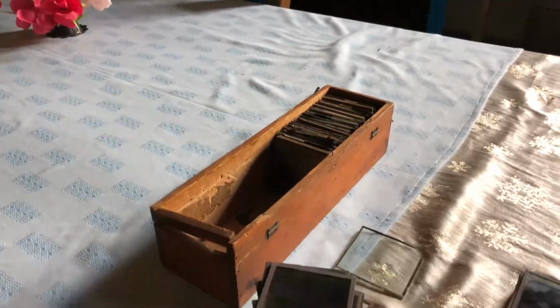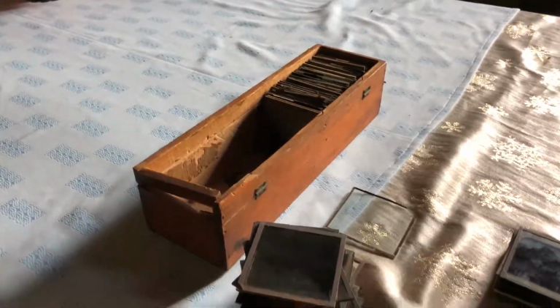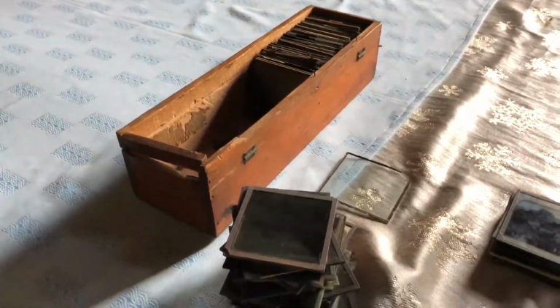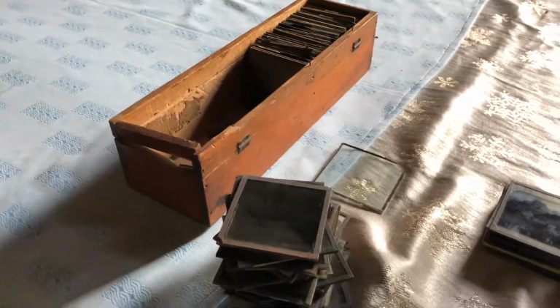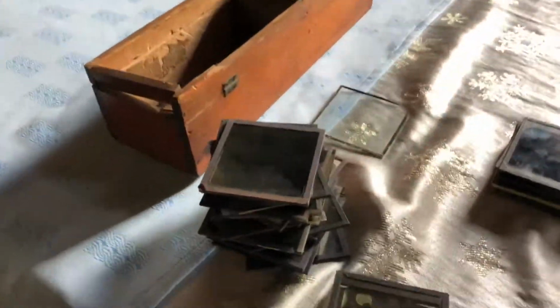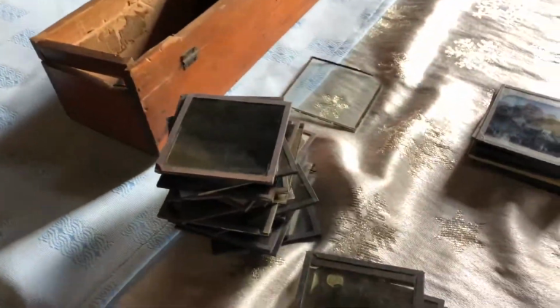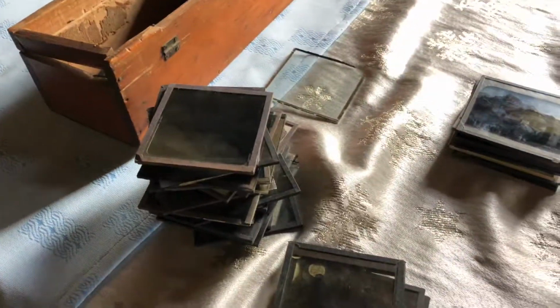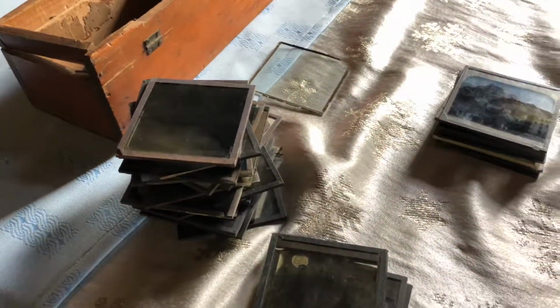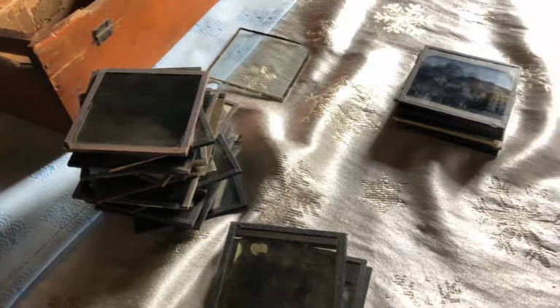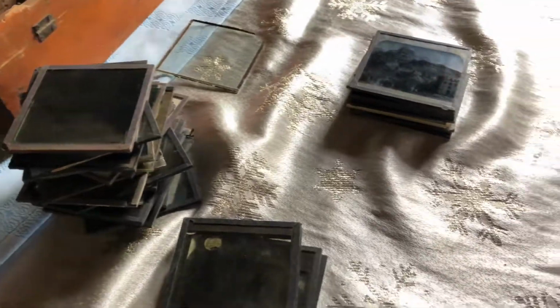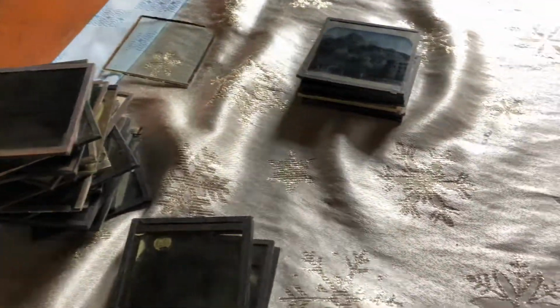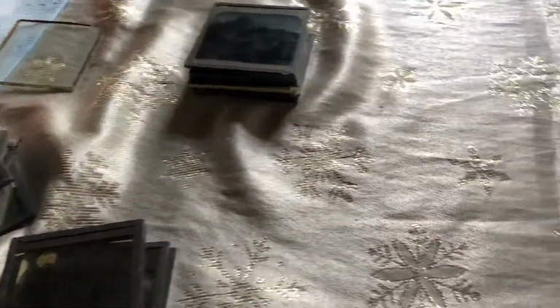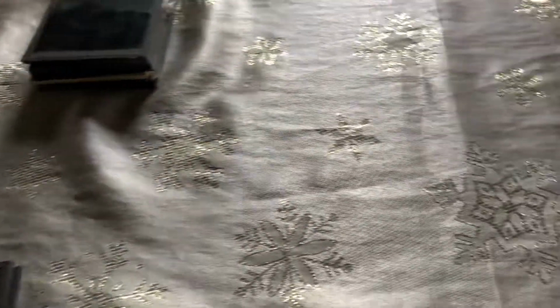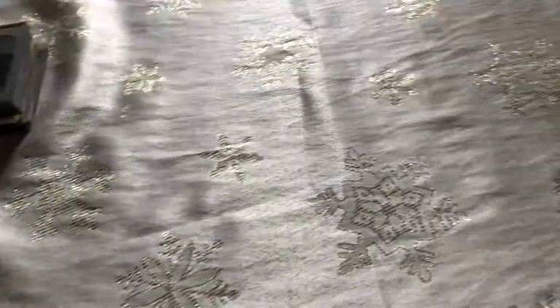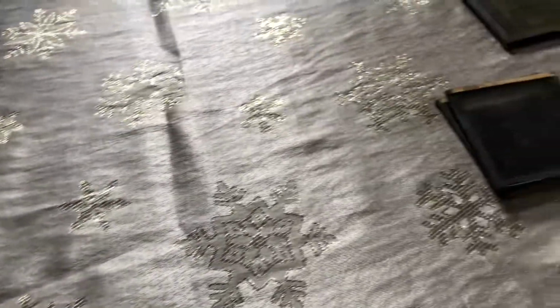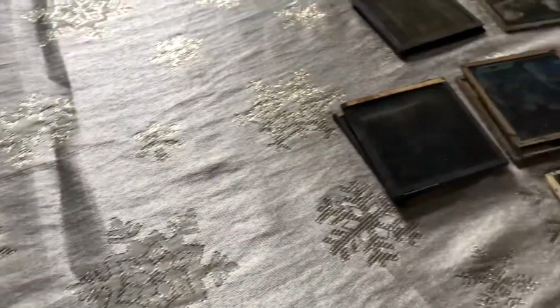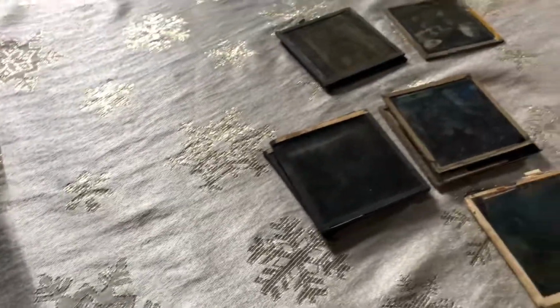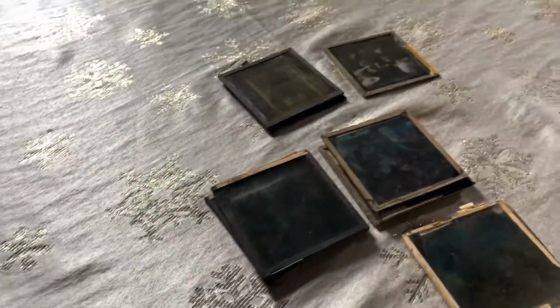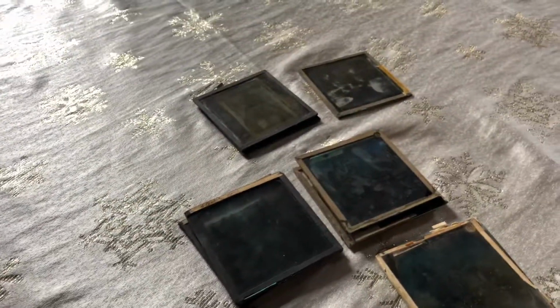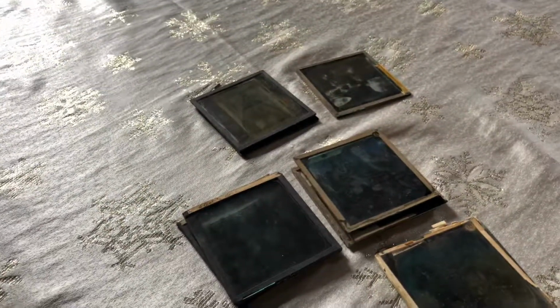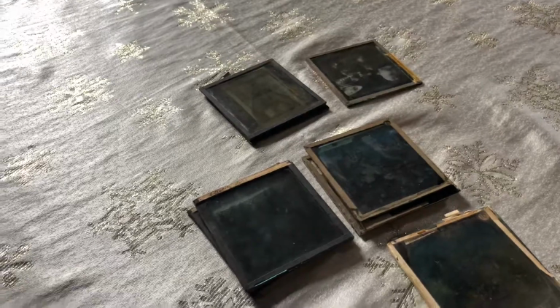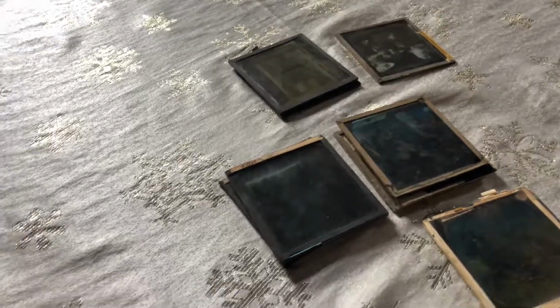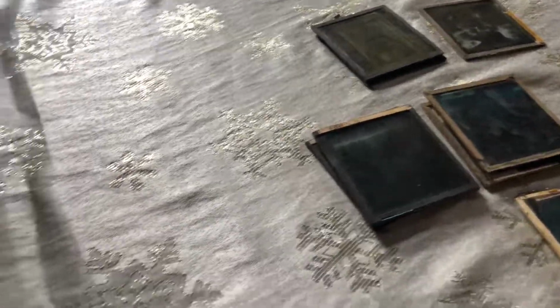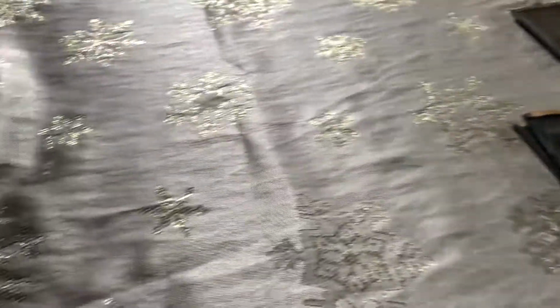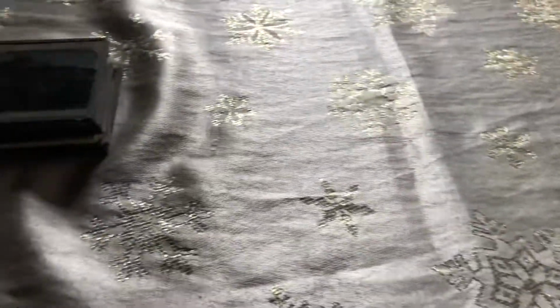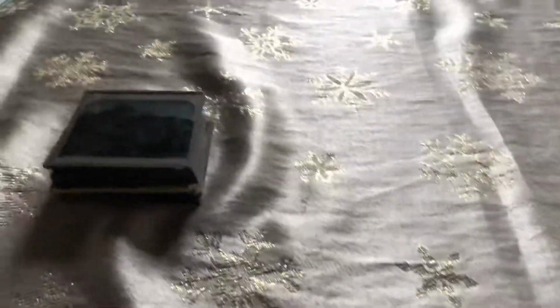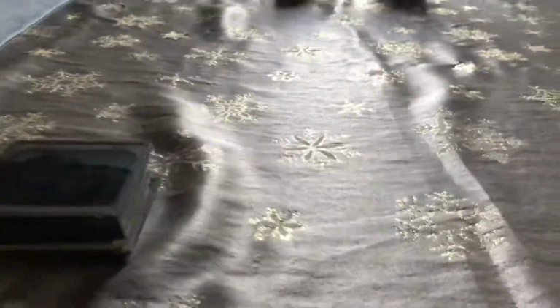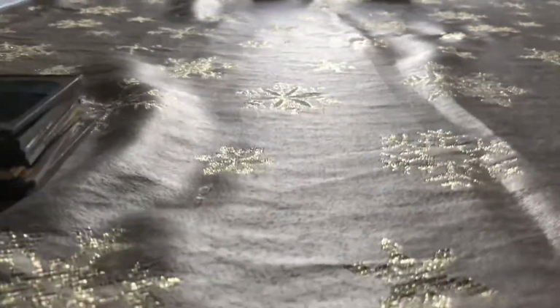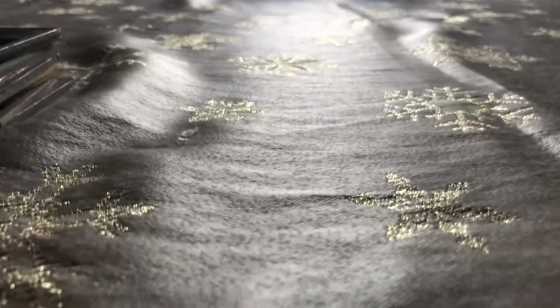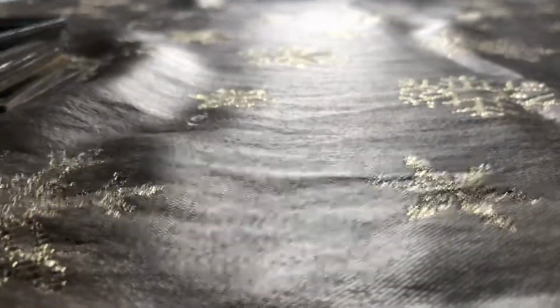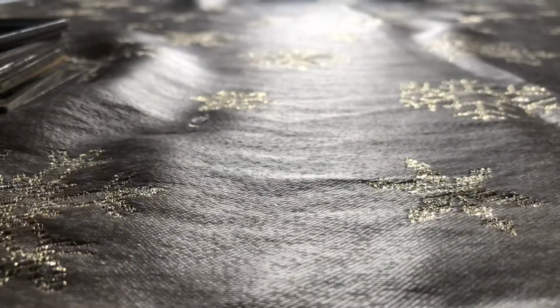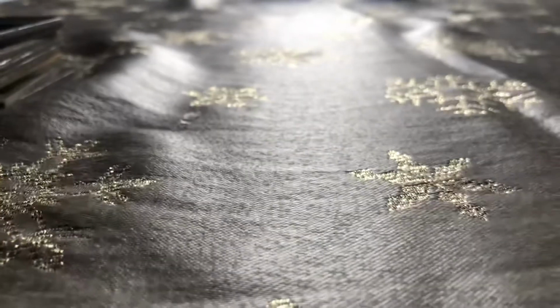I'm in a museum in Livingstonia, northern Malawi, and I came across all of these glass sheets and each one of them has a picture. I'll show you a few of these pictures now.